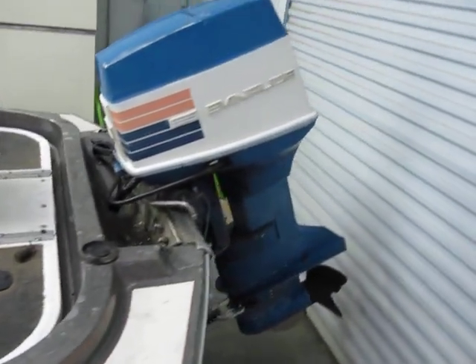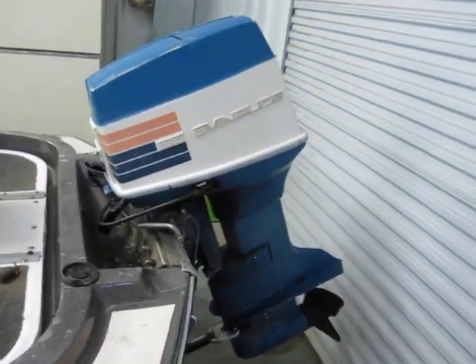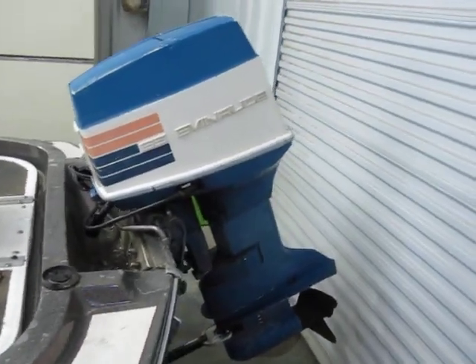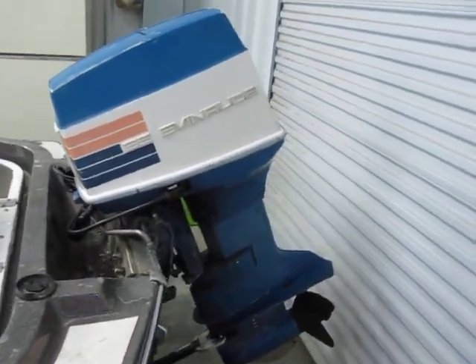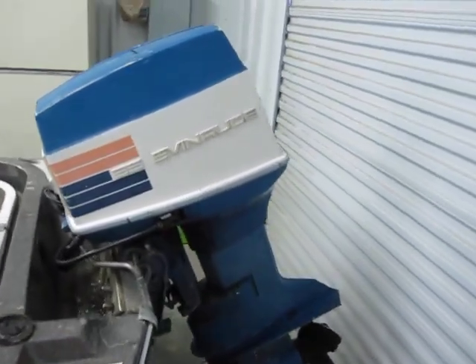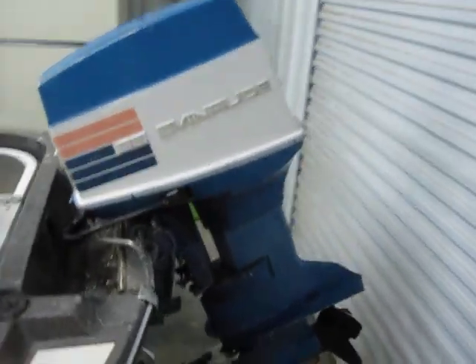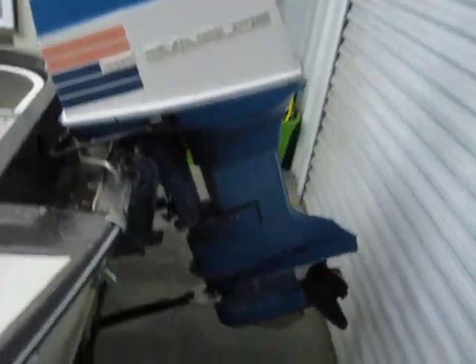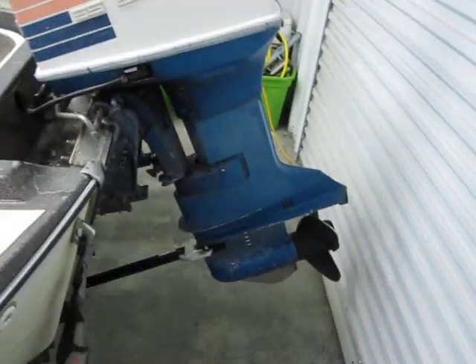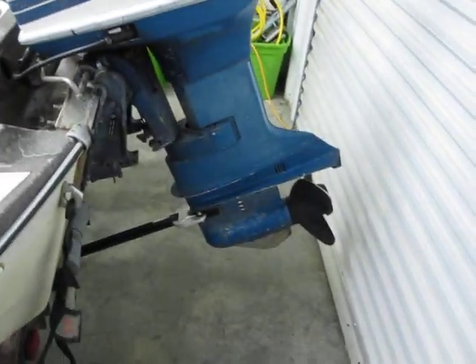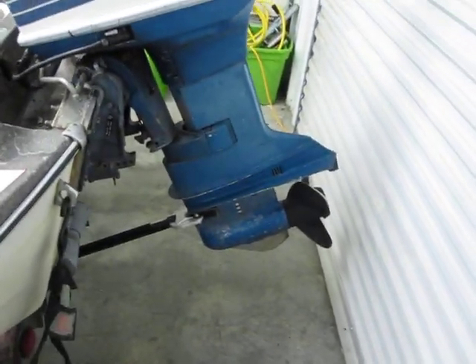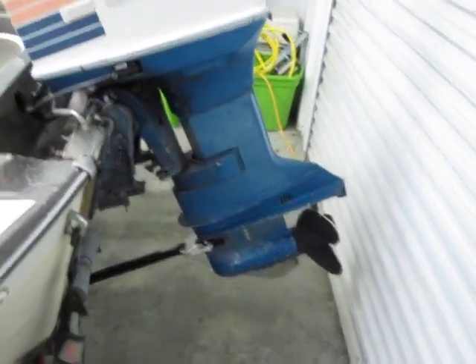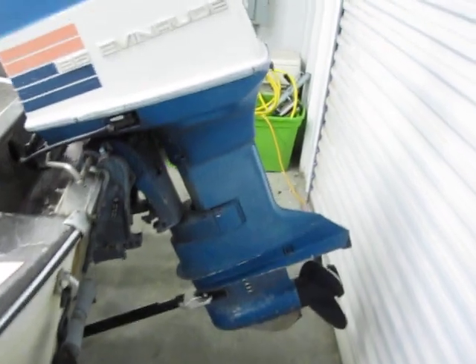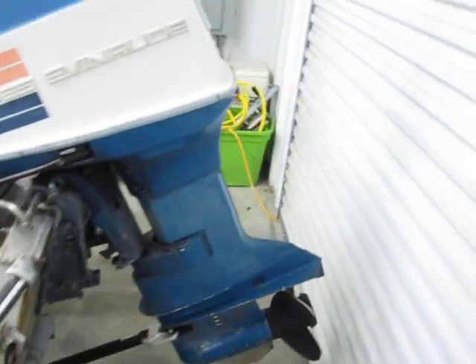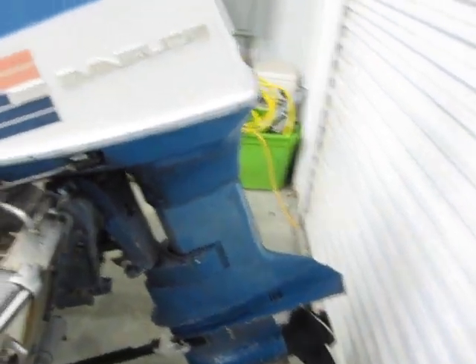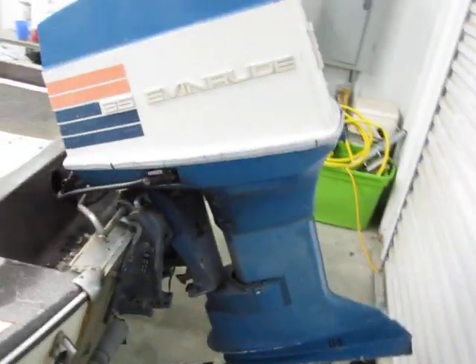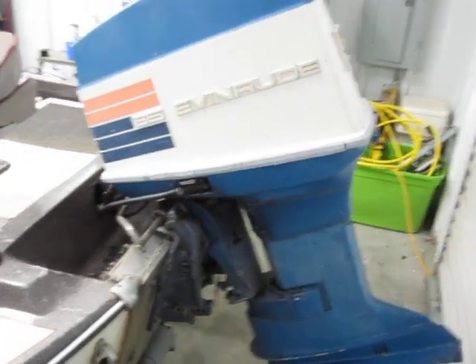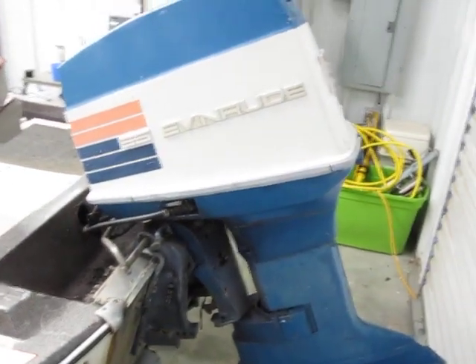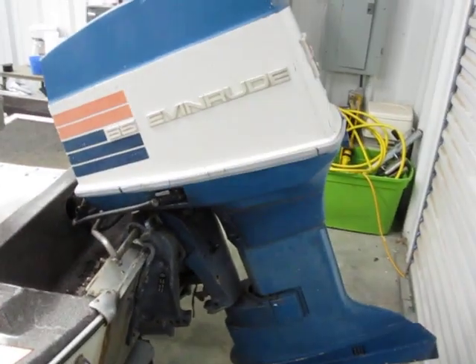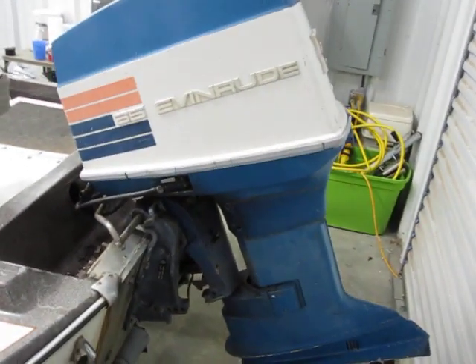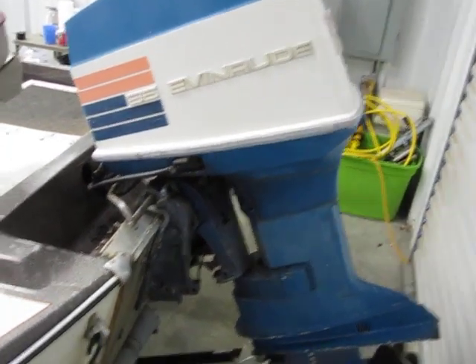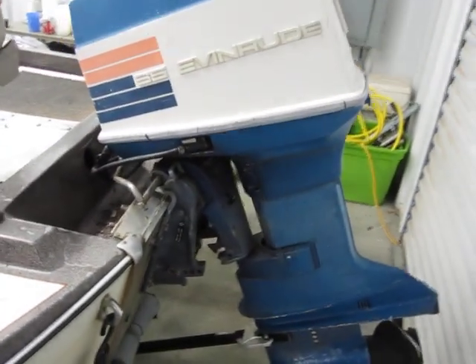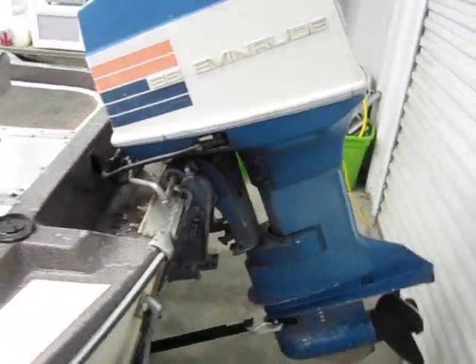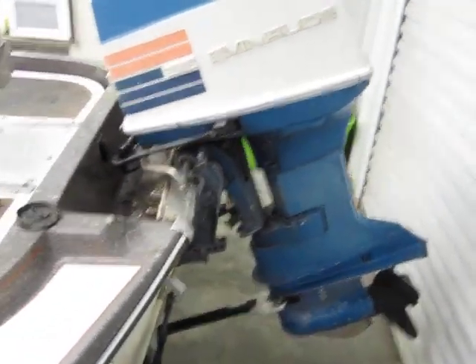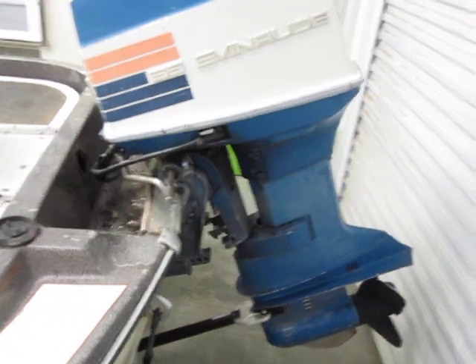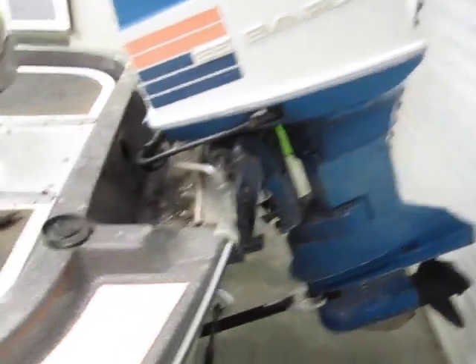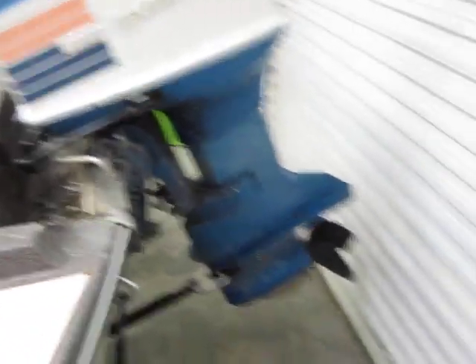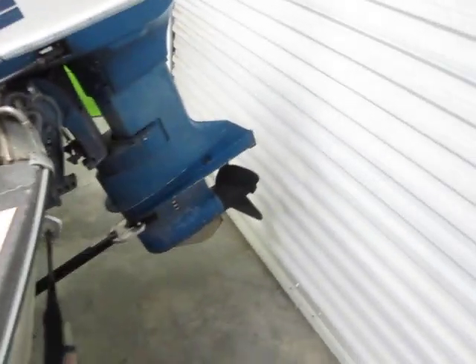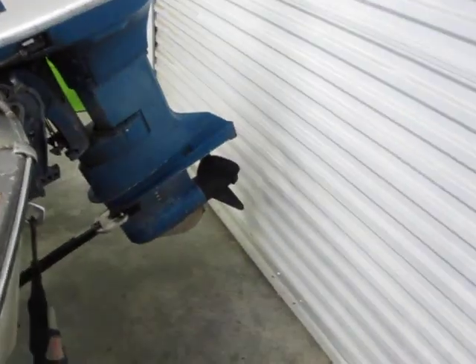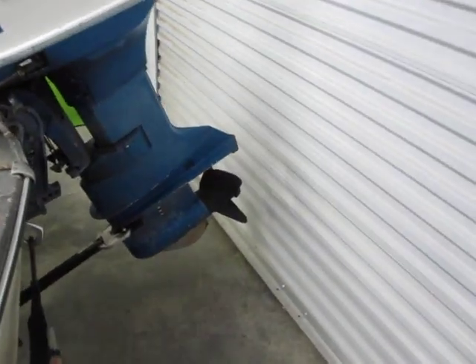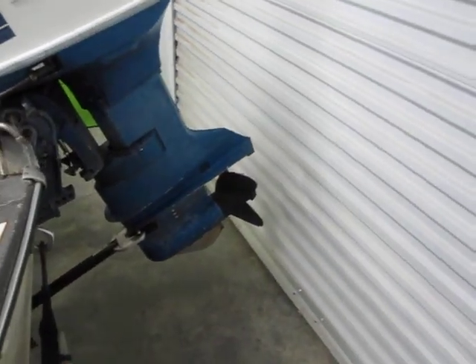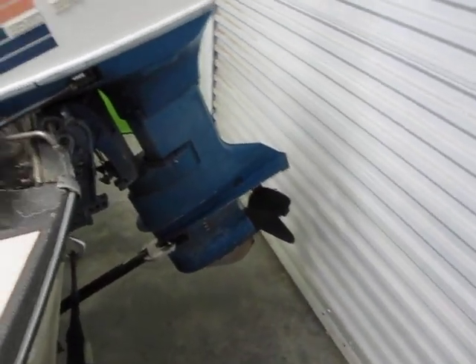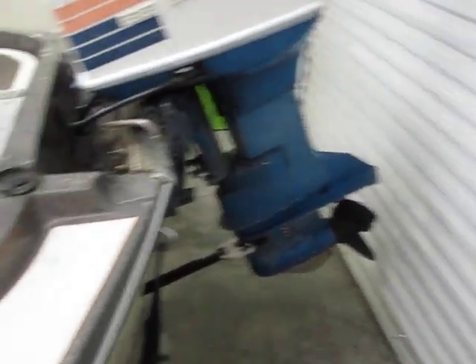Got a very good running 65 horsepower Evinrude, just been fully serviced. New coils, new stator, carbs are cleaned on it. It's in excellent shape and has good compression on all three cylinders.